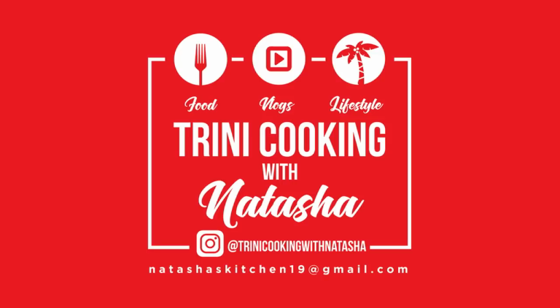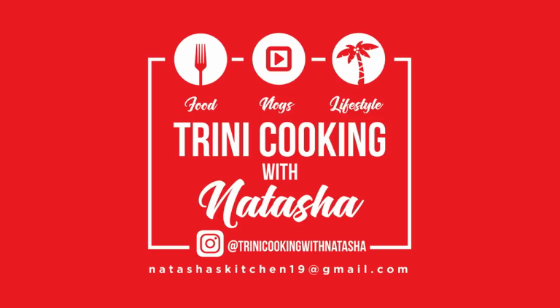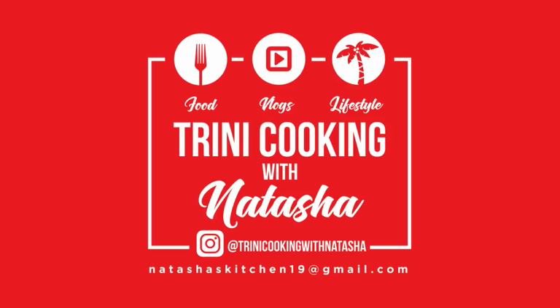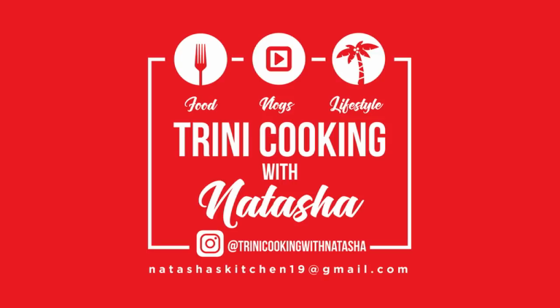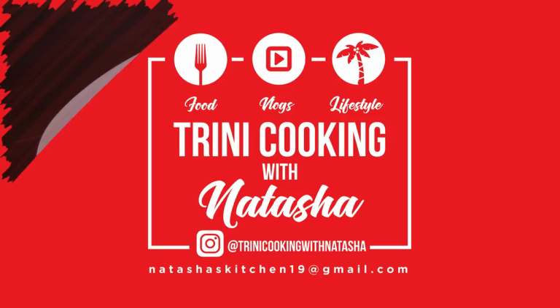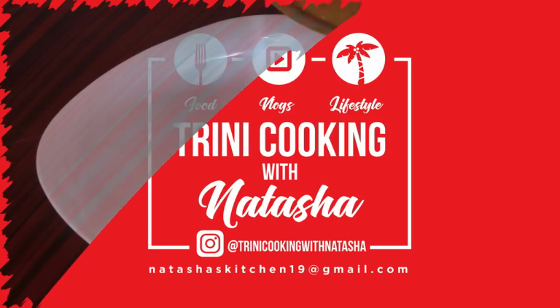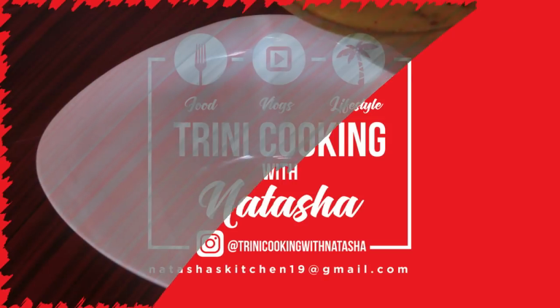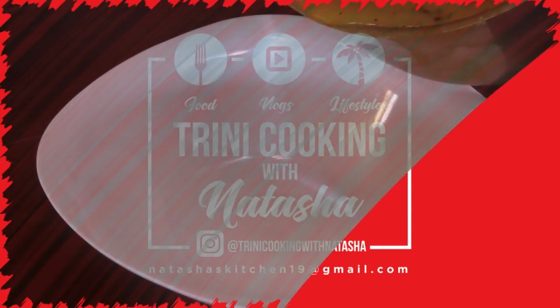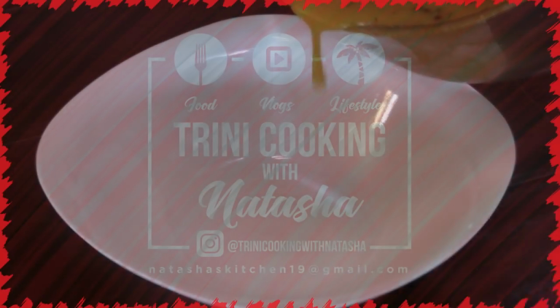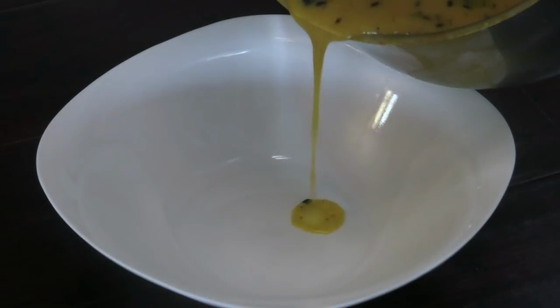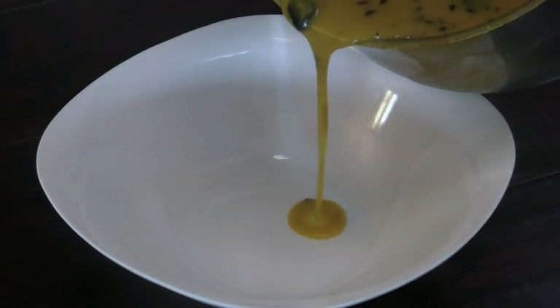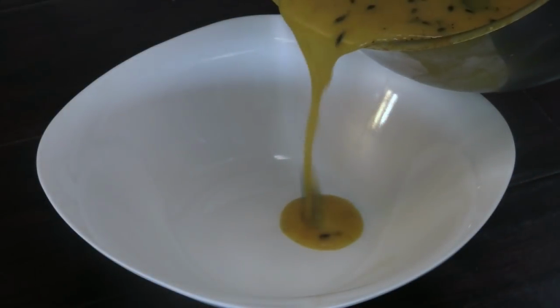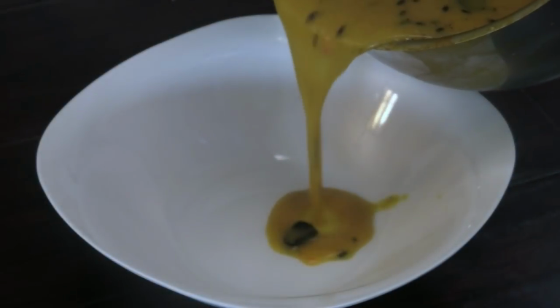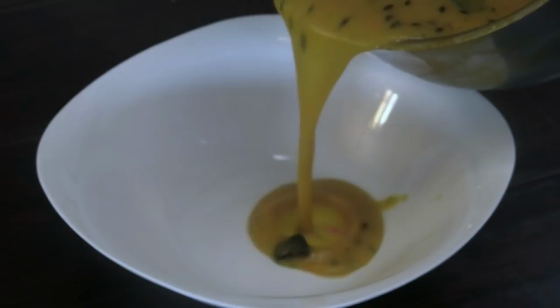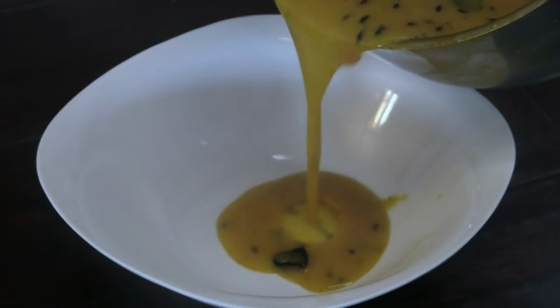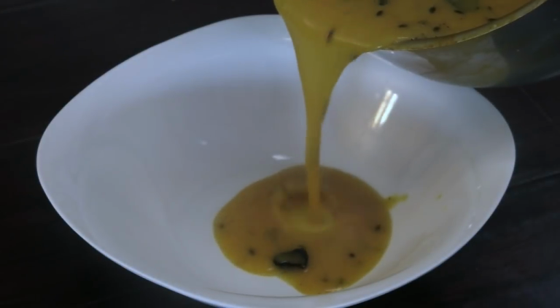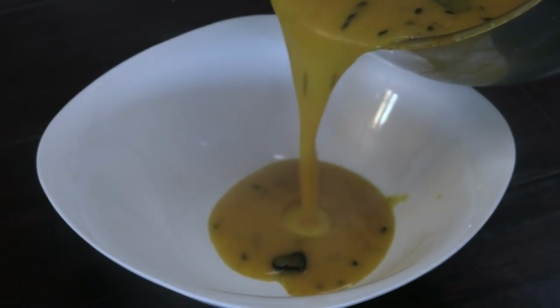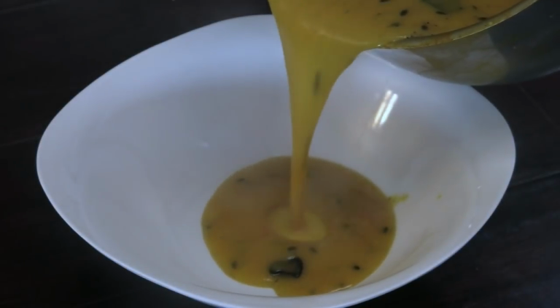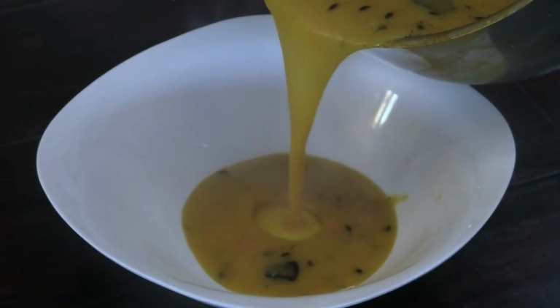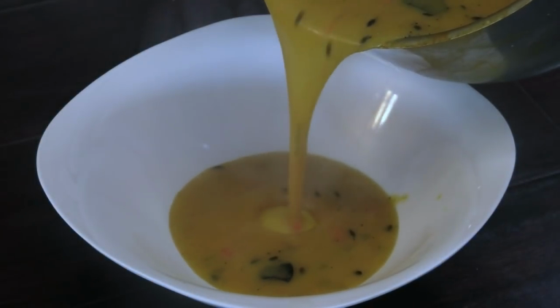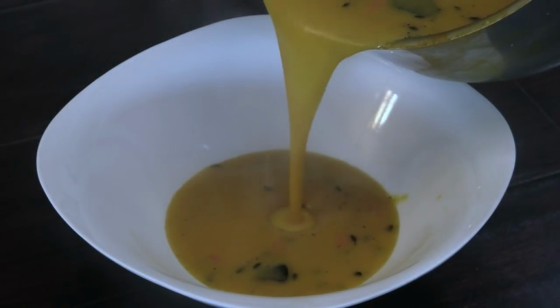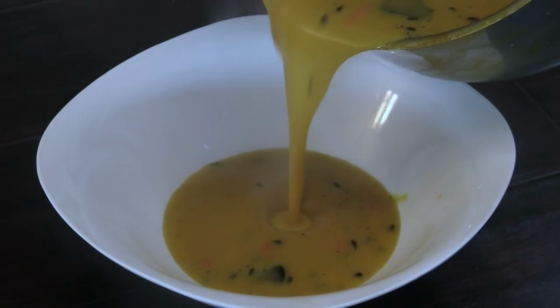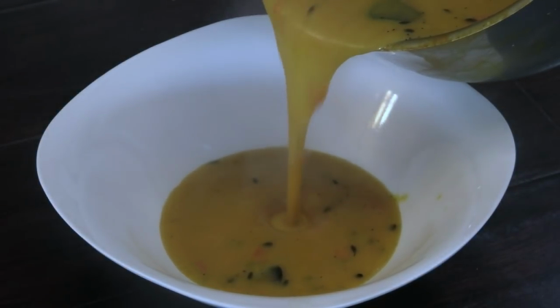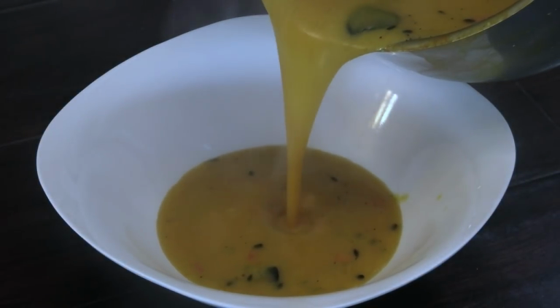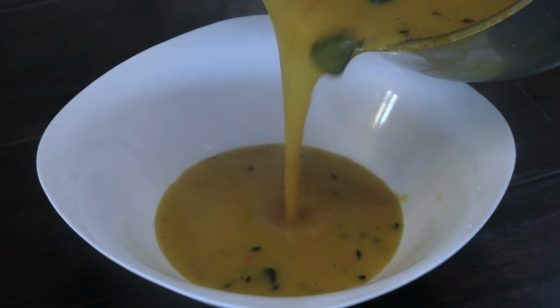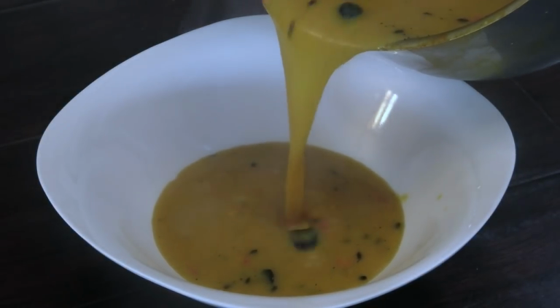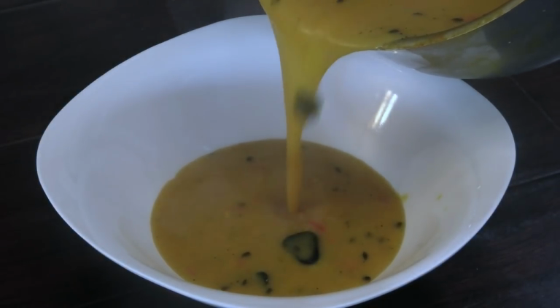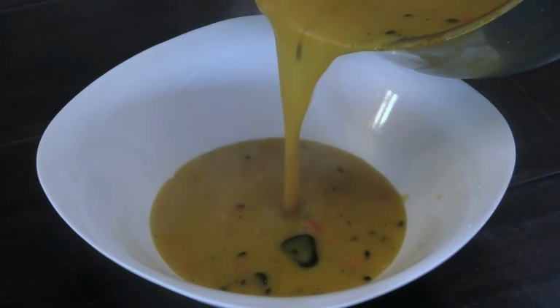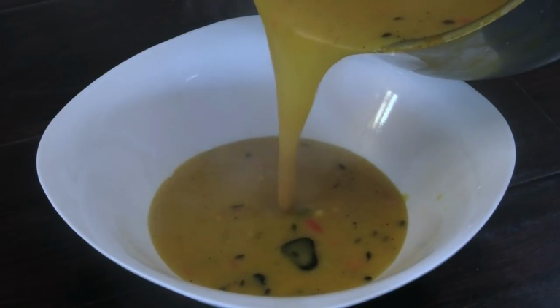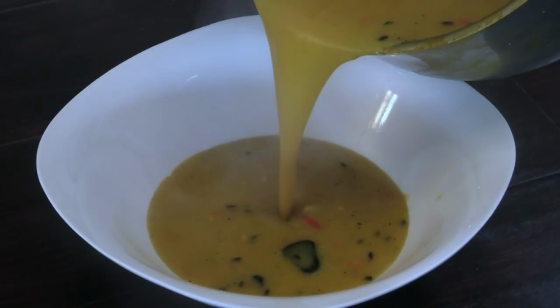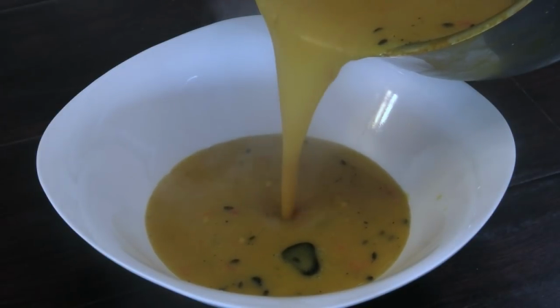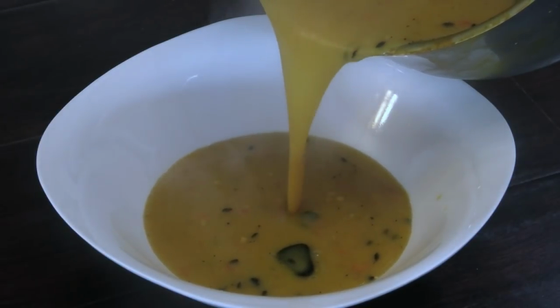Hi guys, today I'm going to be sharing with you all my recipe for a Trini dal. This is a favorite in all Trini homes — everyone makes it differently, and I'm sharing with you my vision and the way we love to make it in our home.